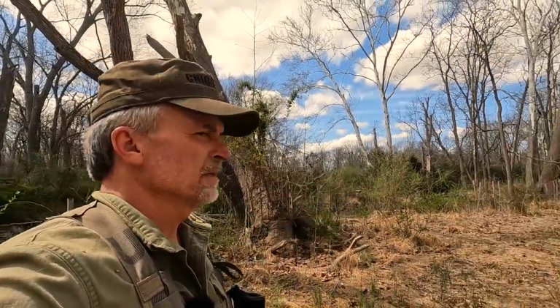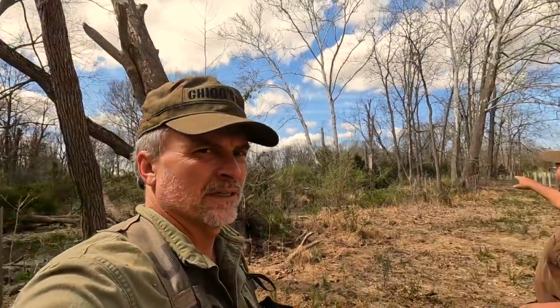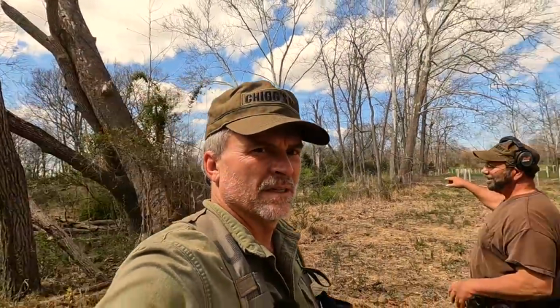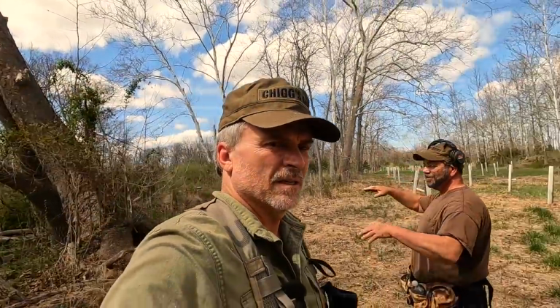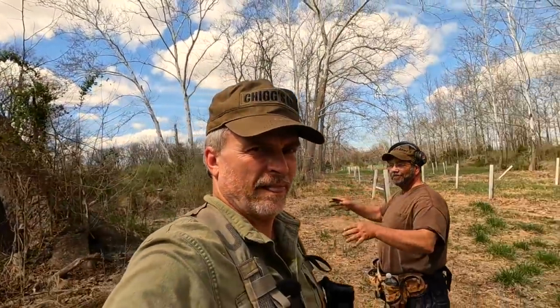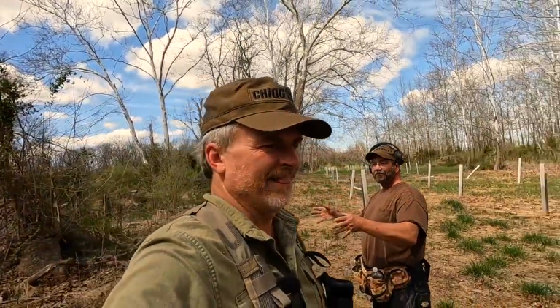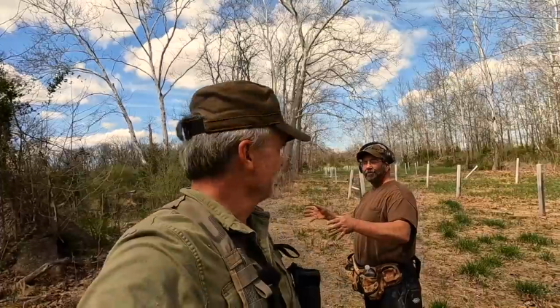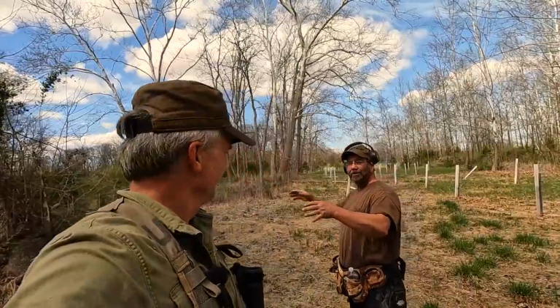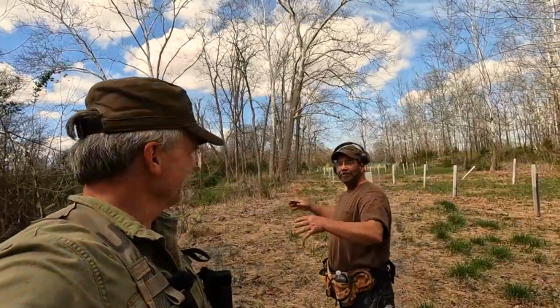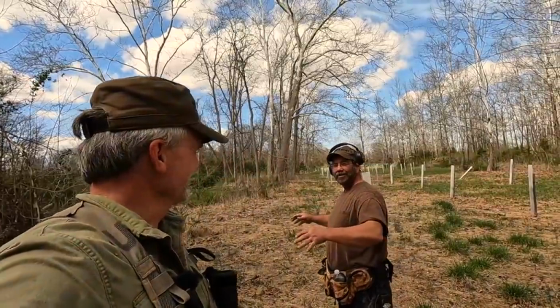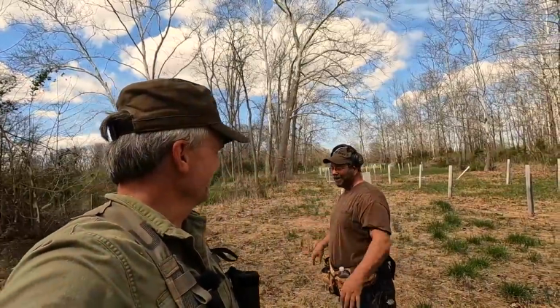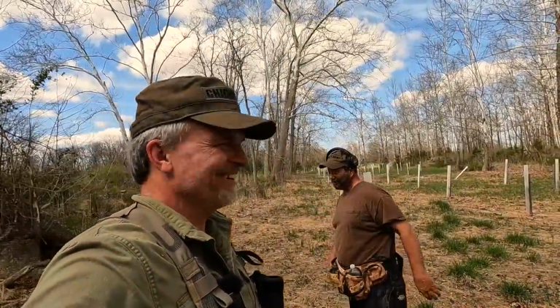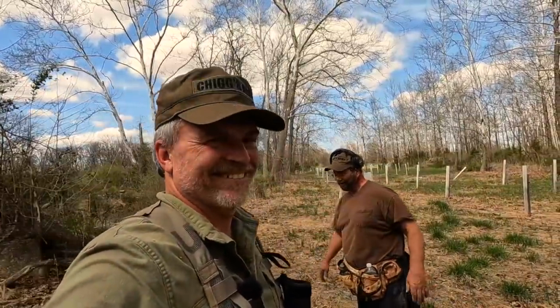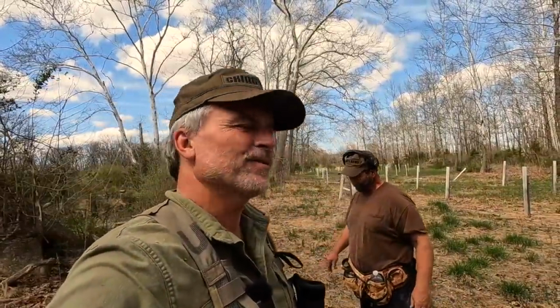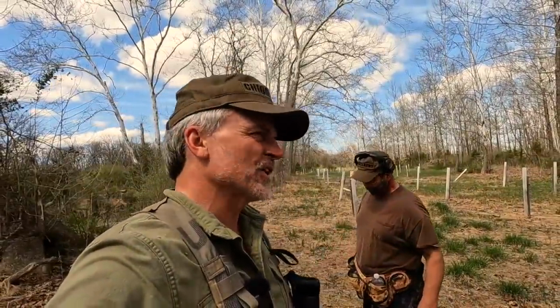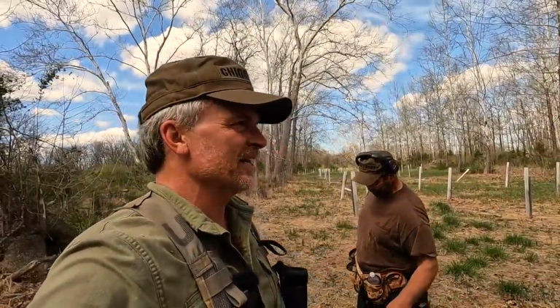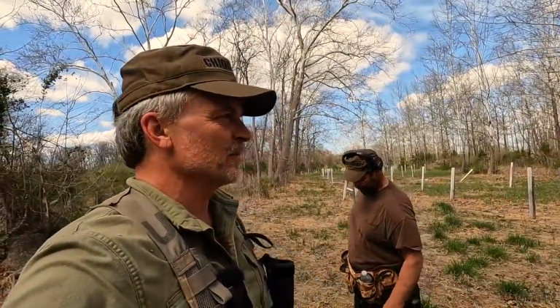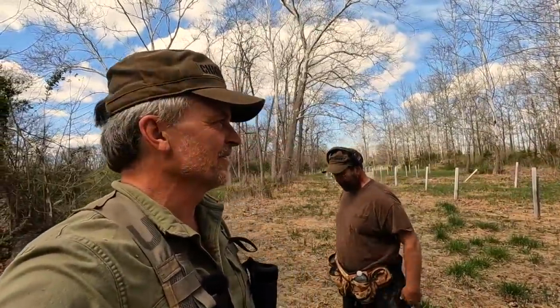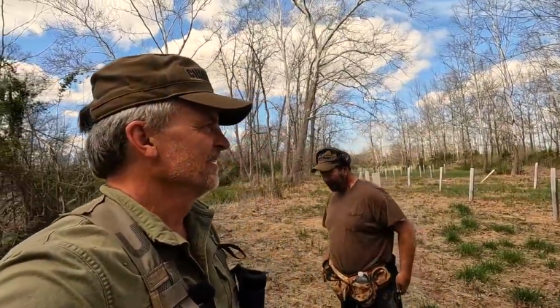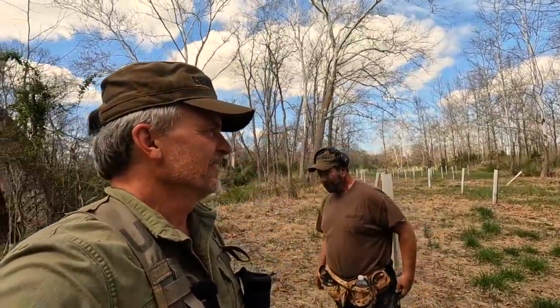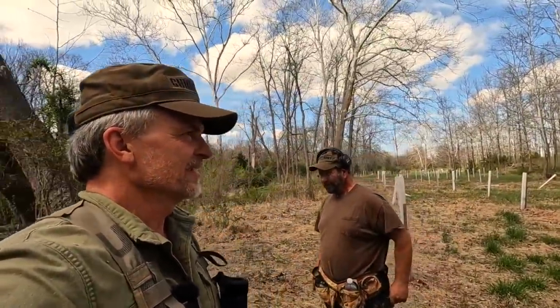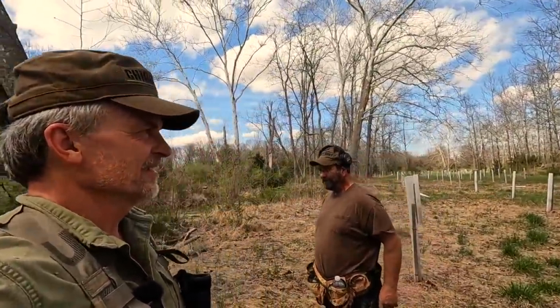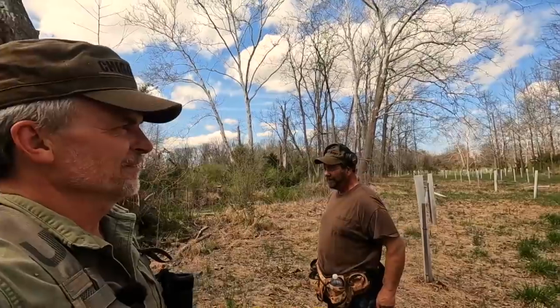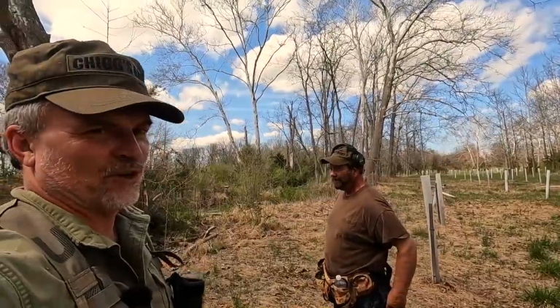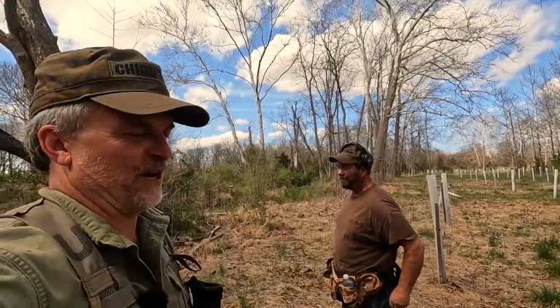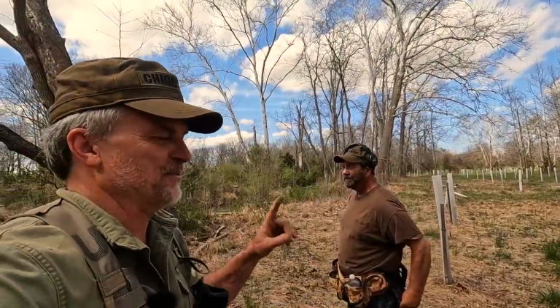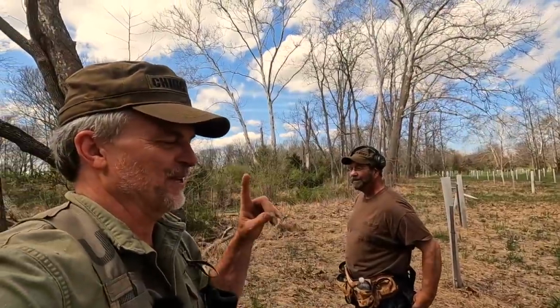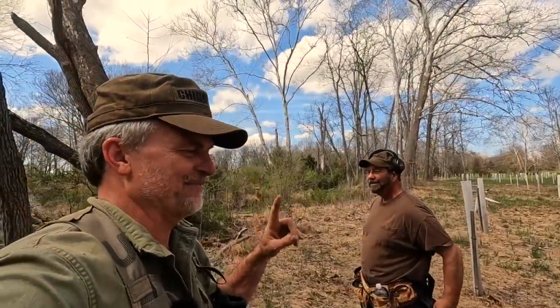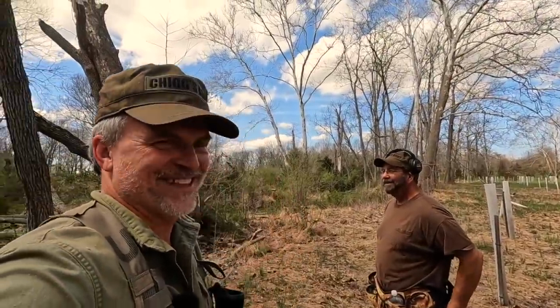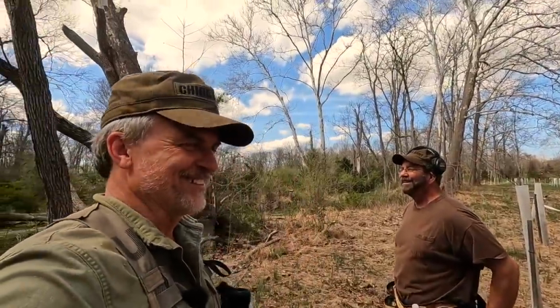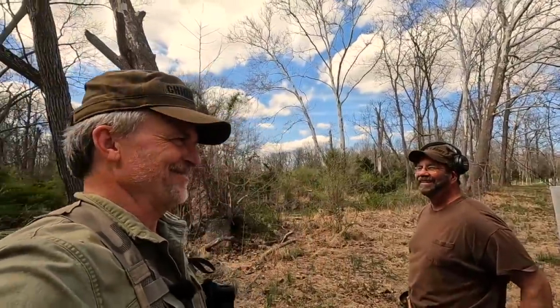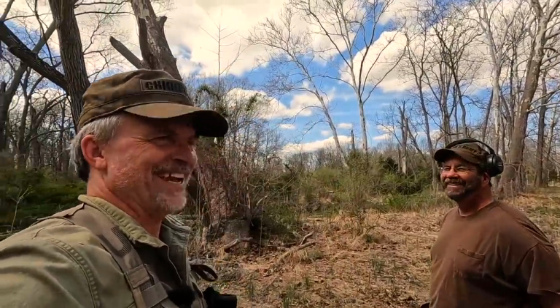It looks almost like it's carved out for a little bathhouse. Really? Yeah. Well, we'll go check that out while we're here and try to find at least one relic so I can relax.